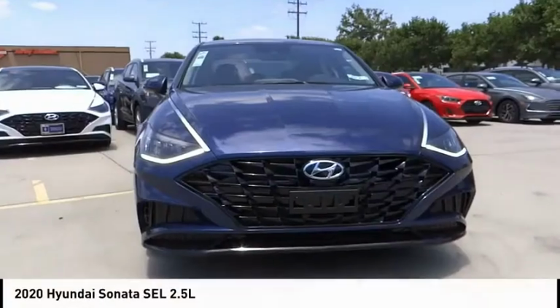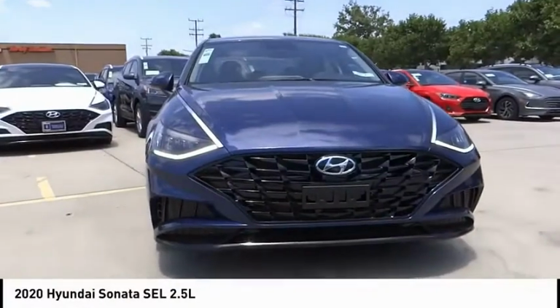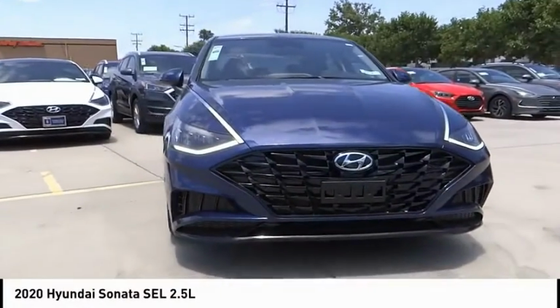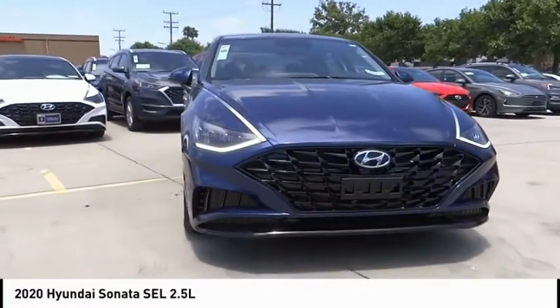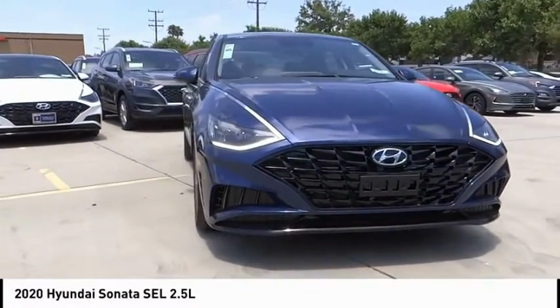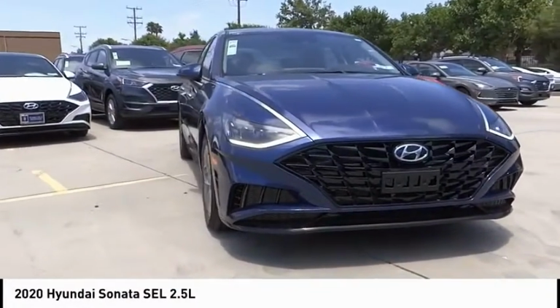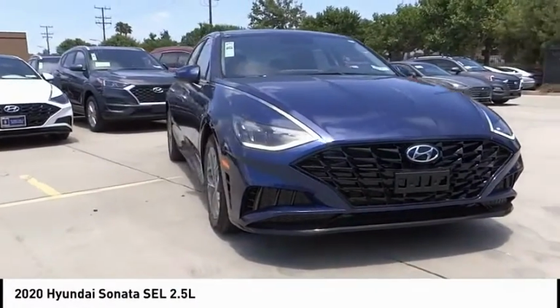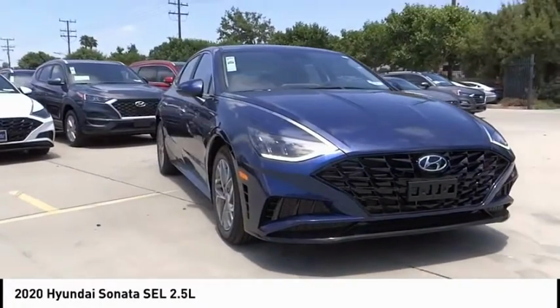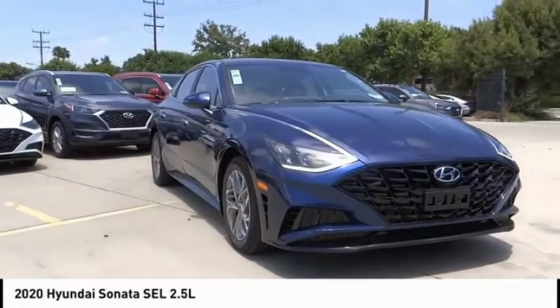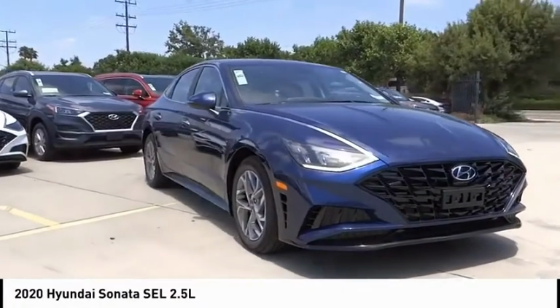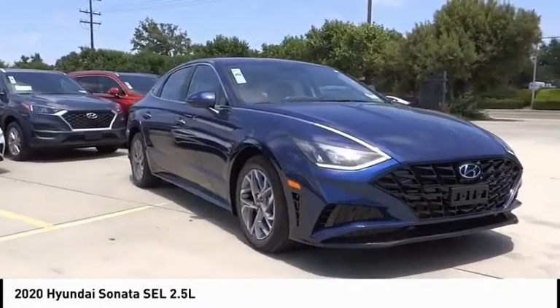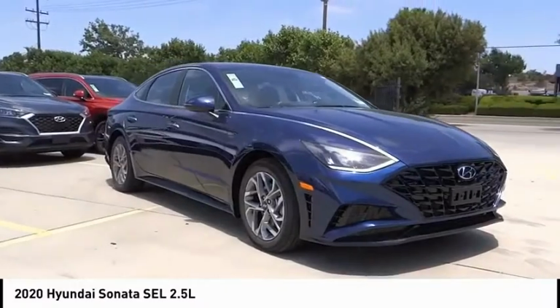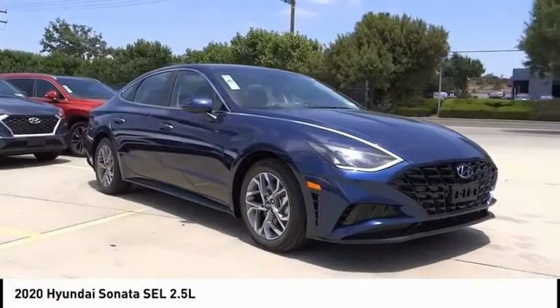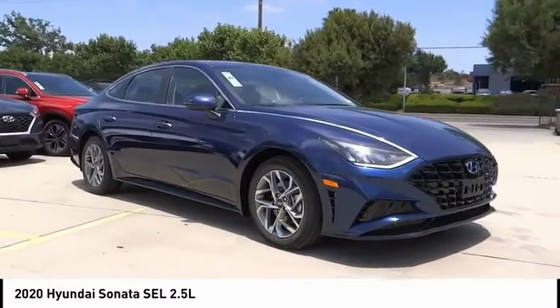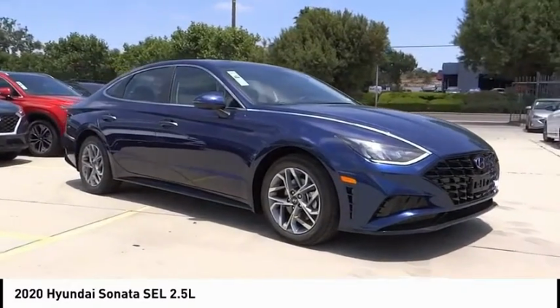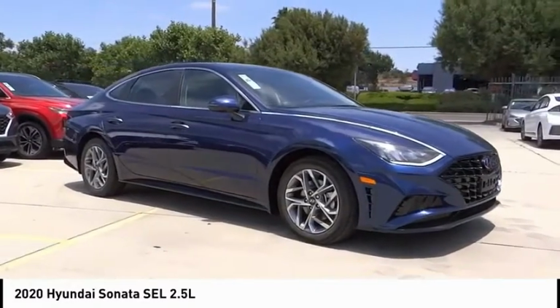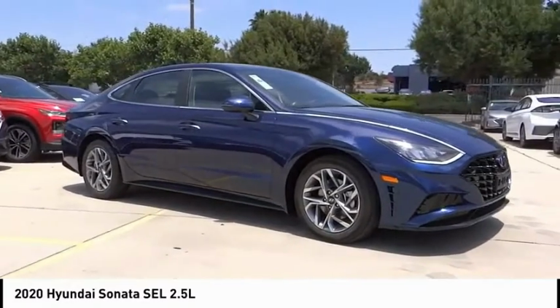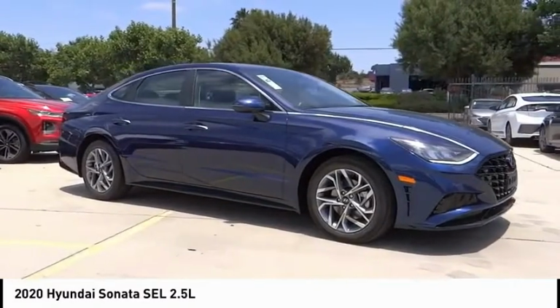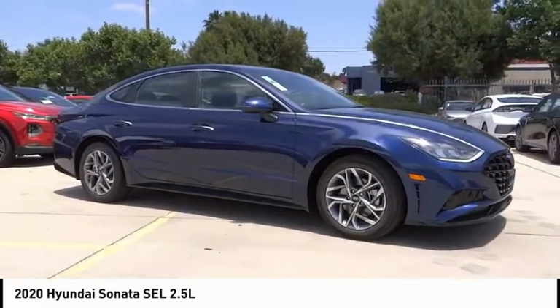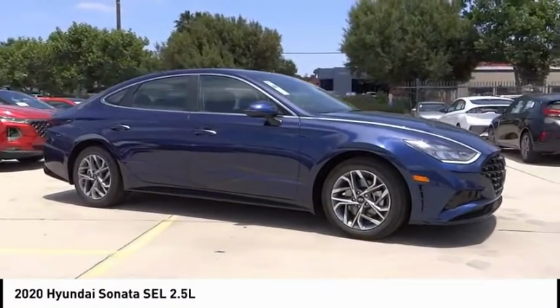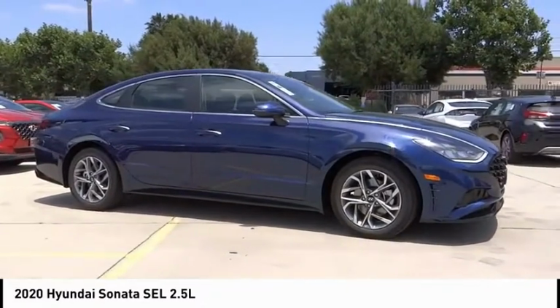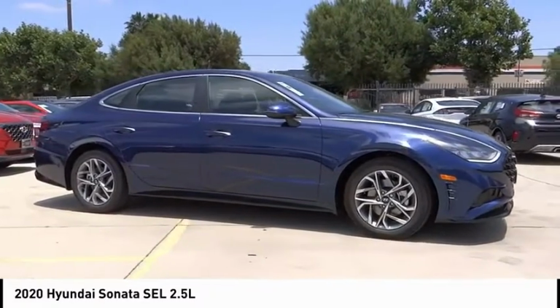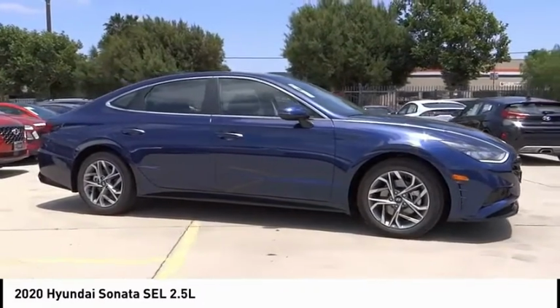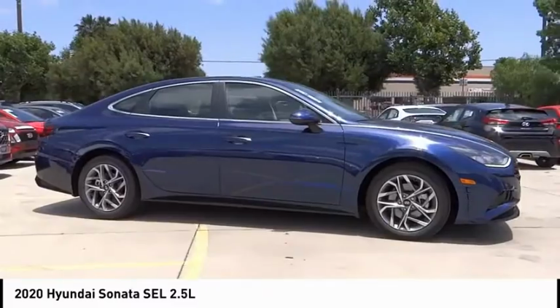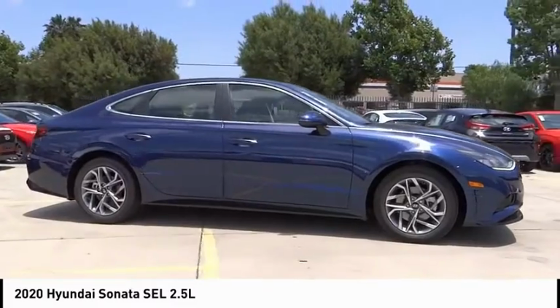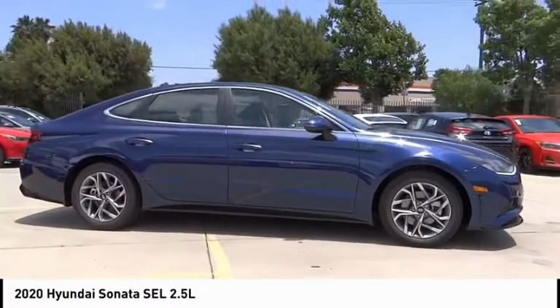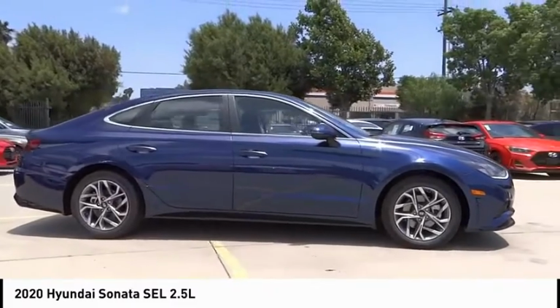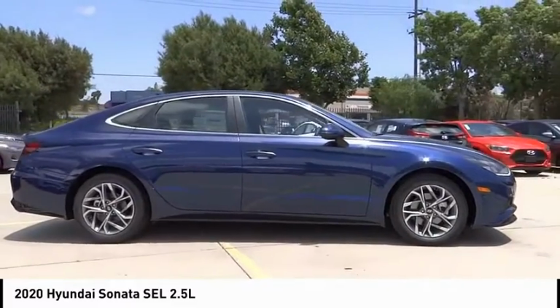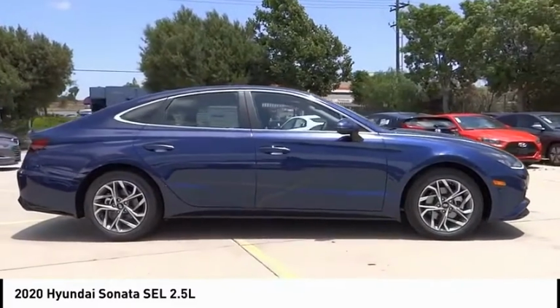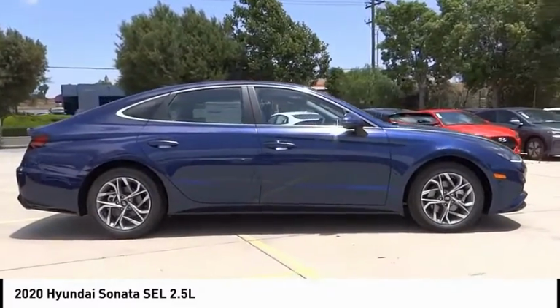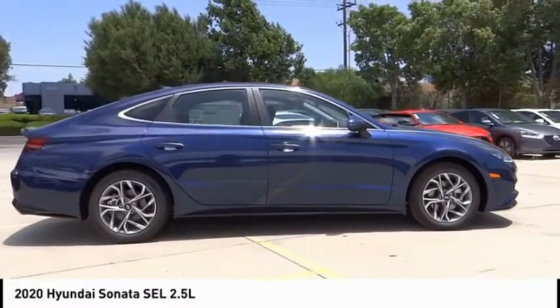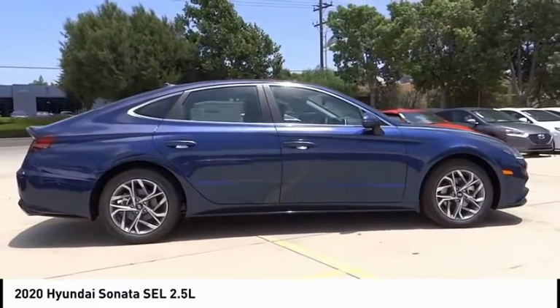Stop by and take a look at the 2020 Sonata. The Sonata has a long list of technologically advanced interior features and options that make driving safer, more convenient, and much more fun.